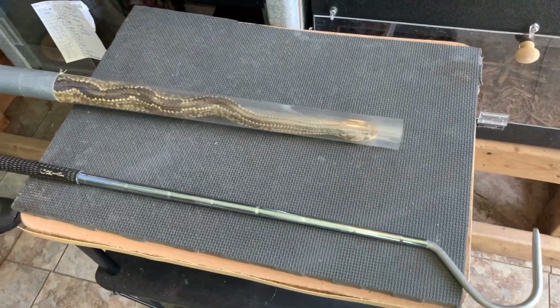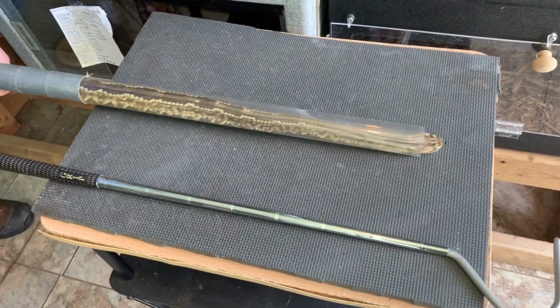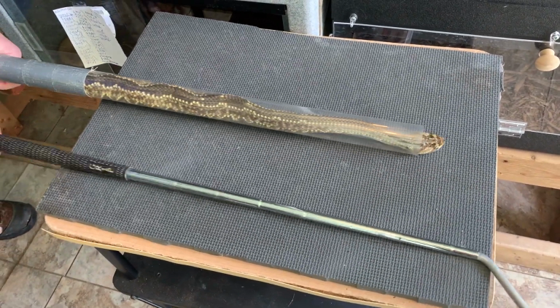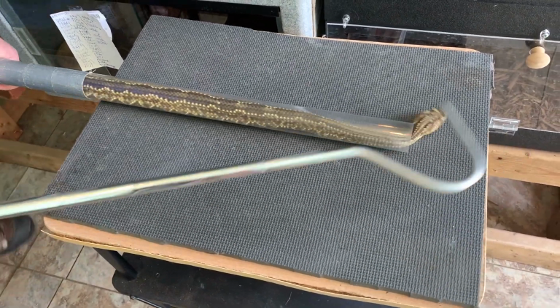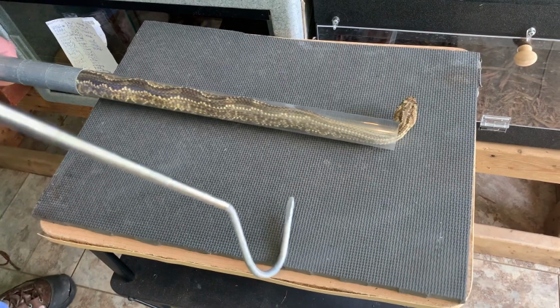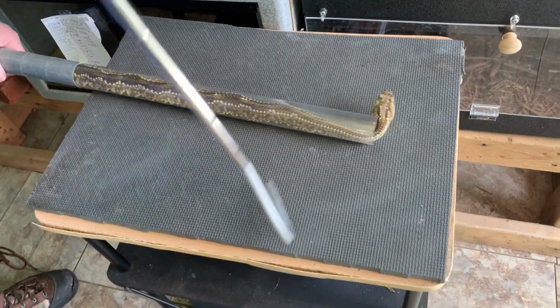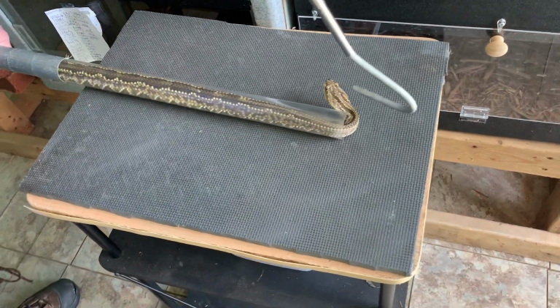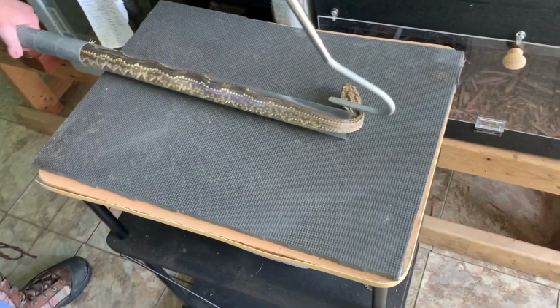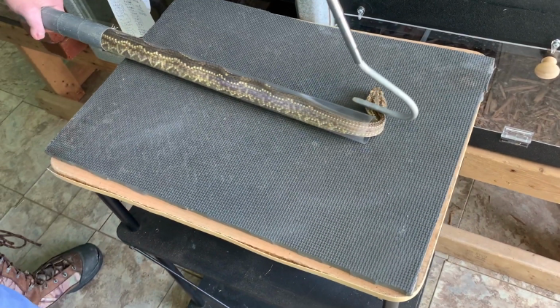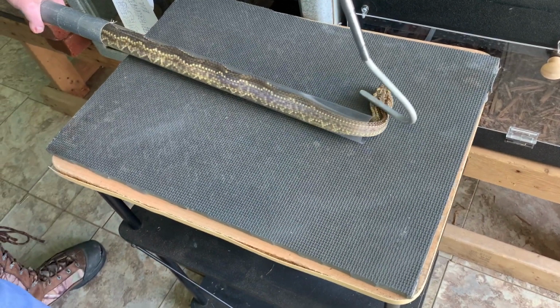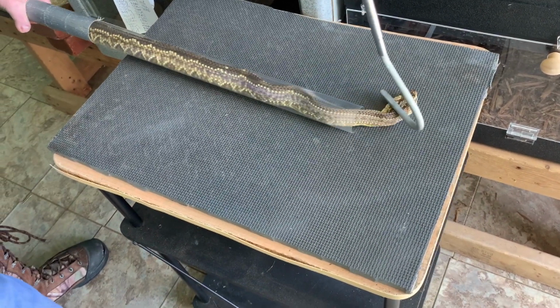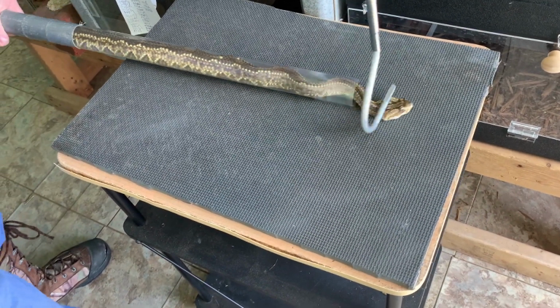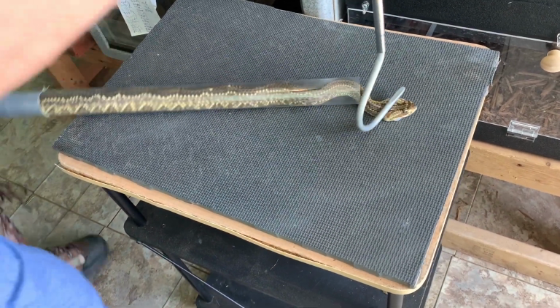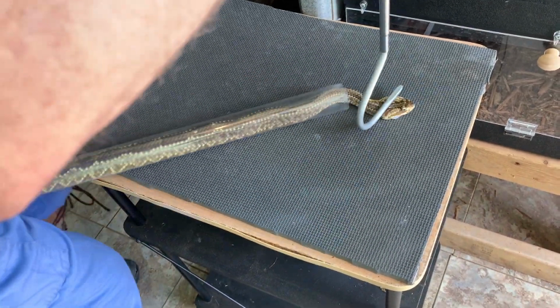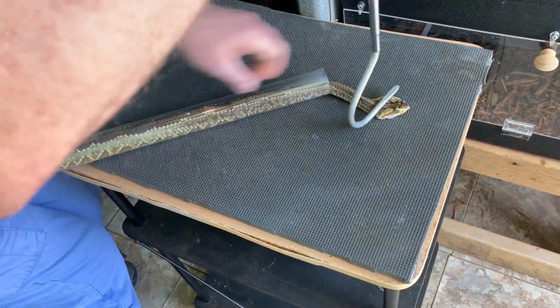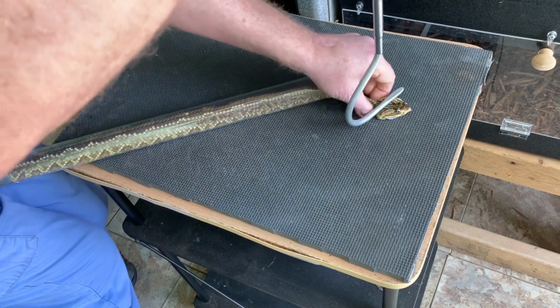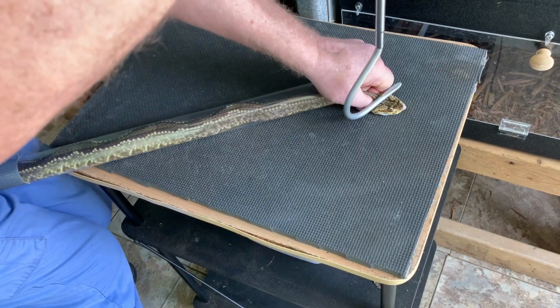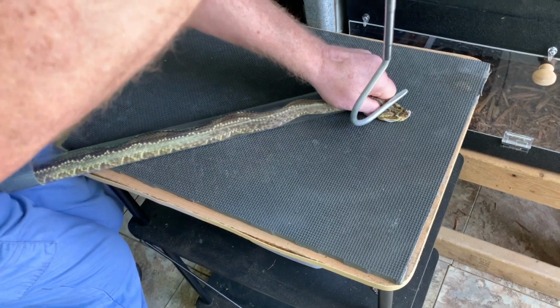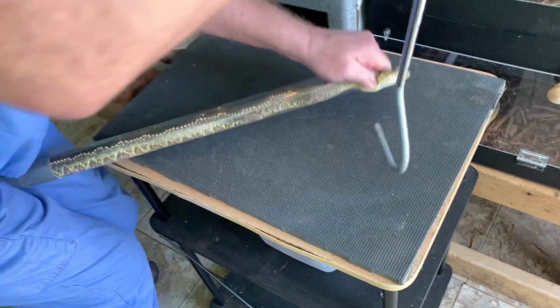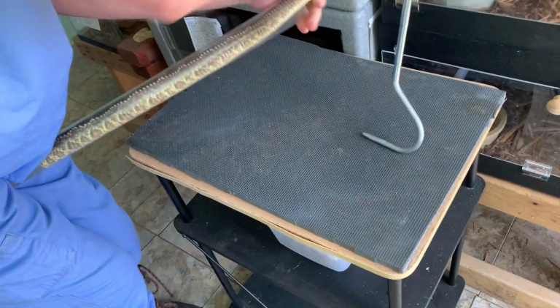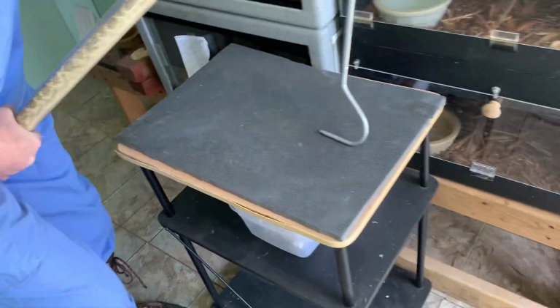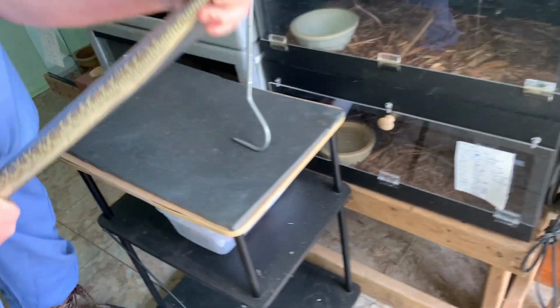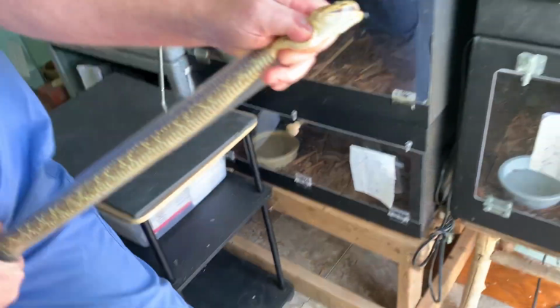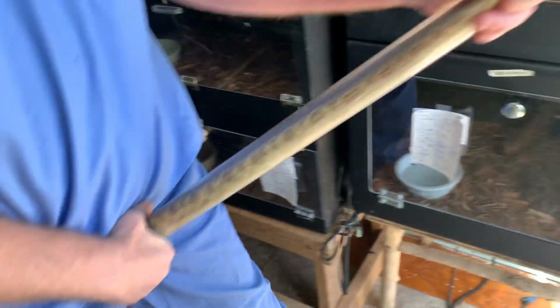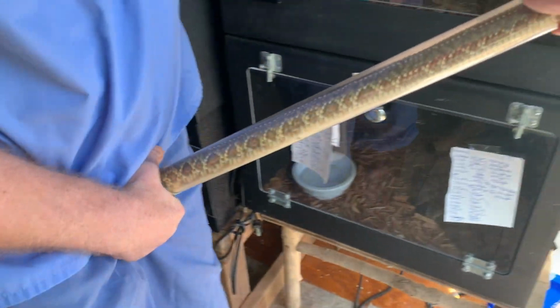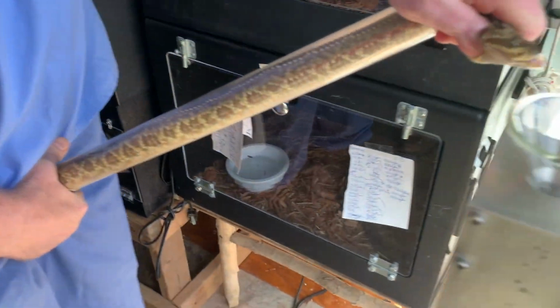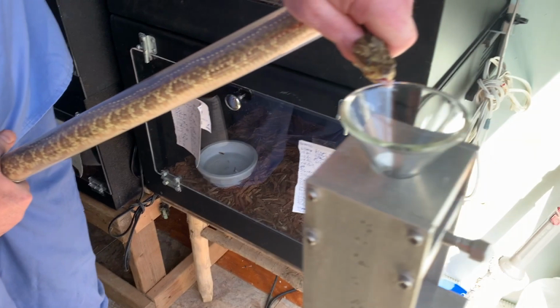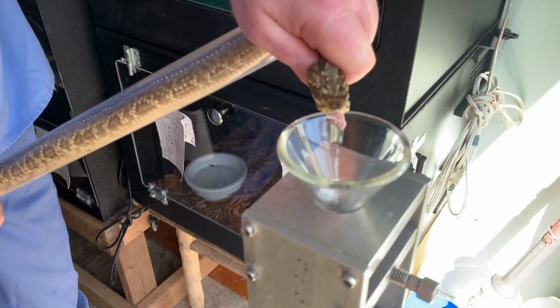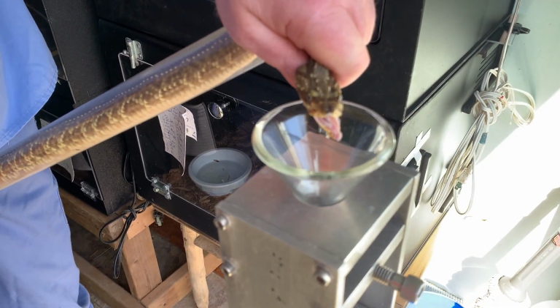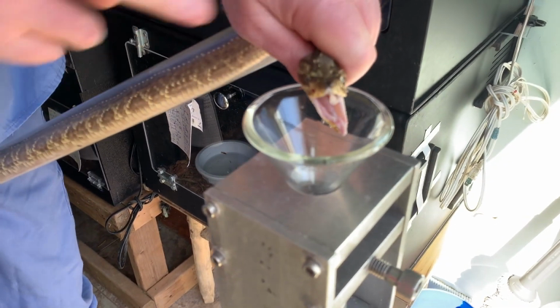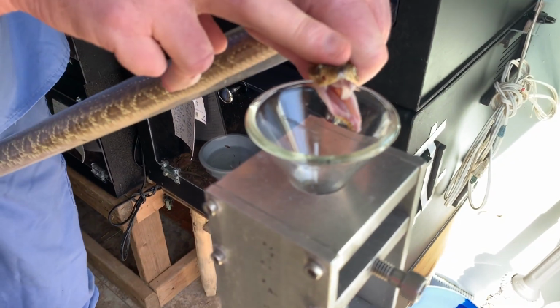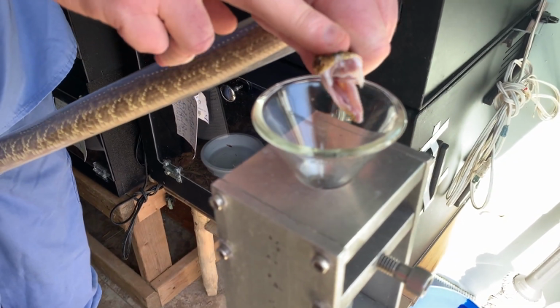Once they are in the tube, he sends them out the far side like this in order to safely be able to grasp the head. From there, he can take them to the funnel and allow them to bite for the extraction.